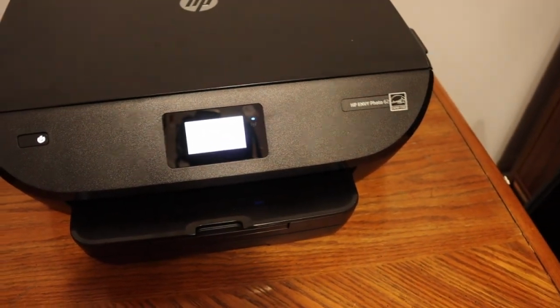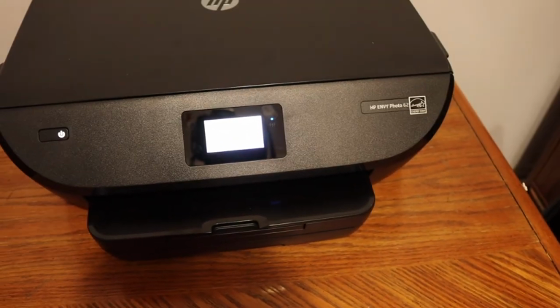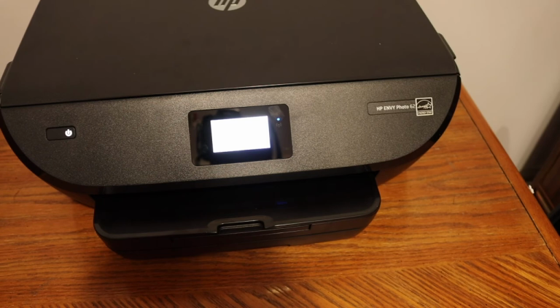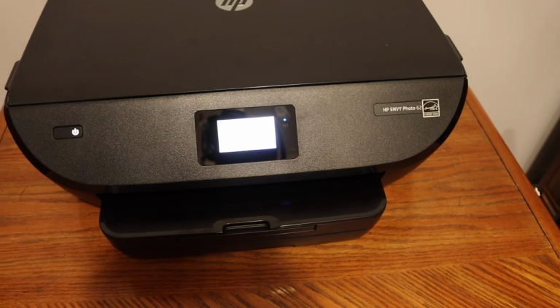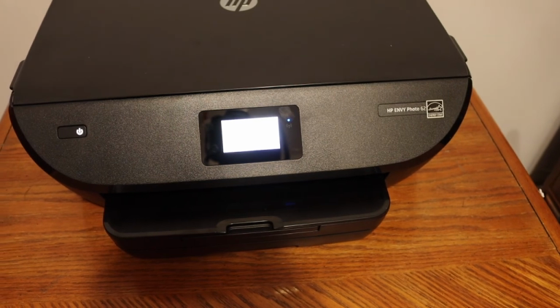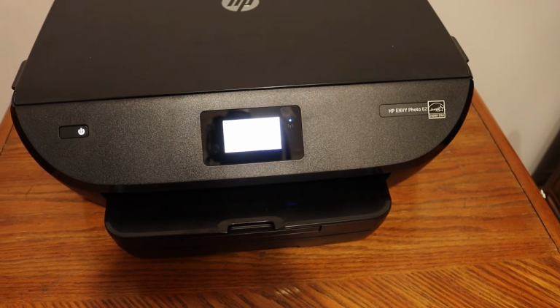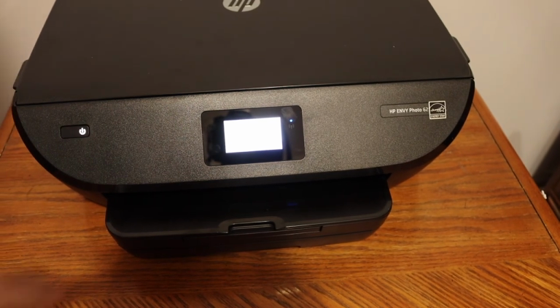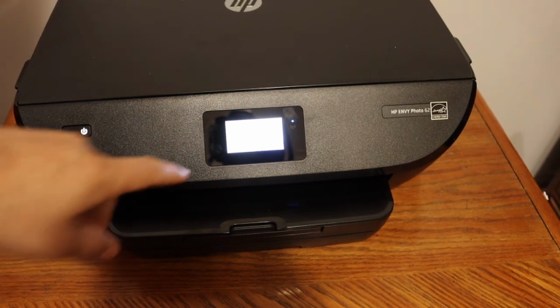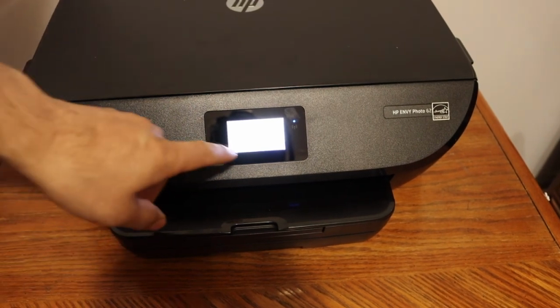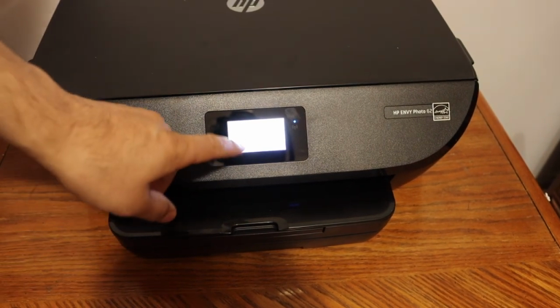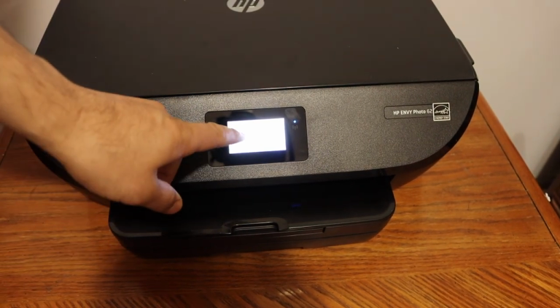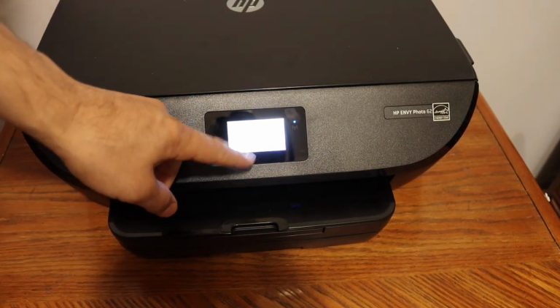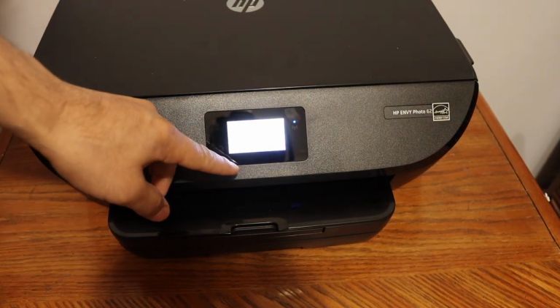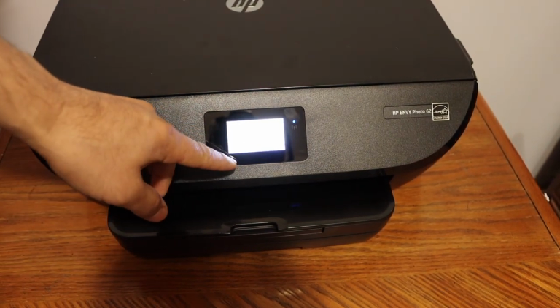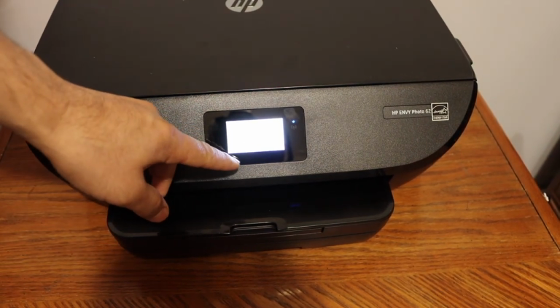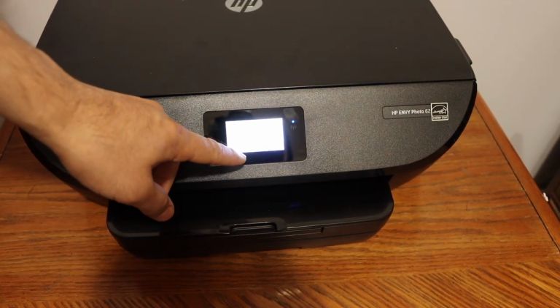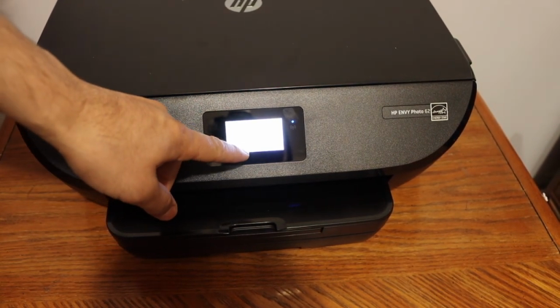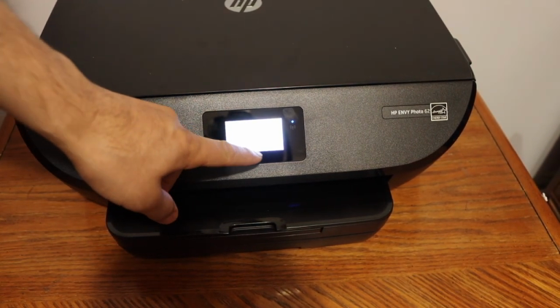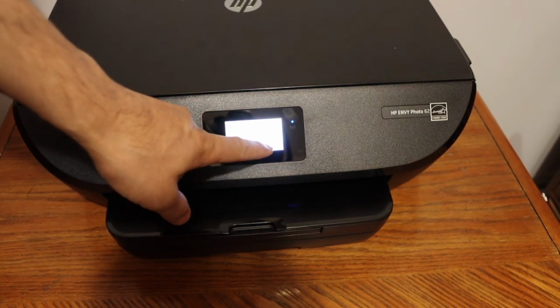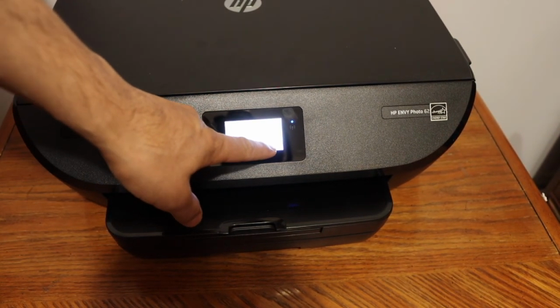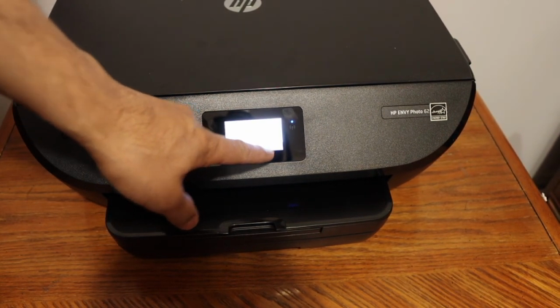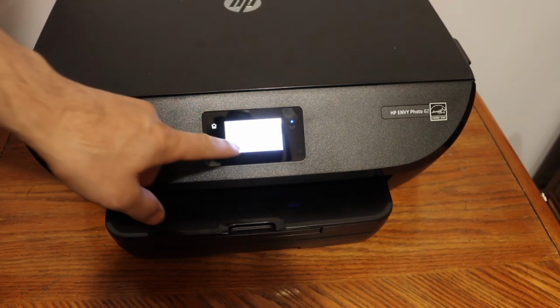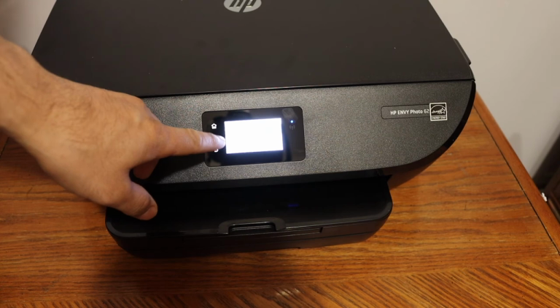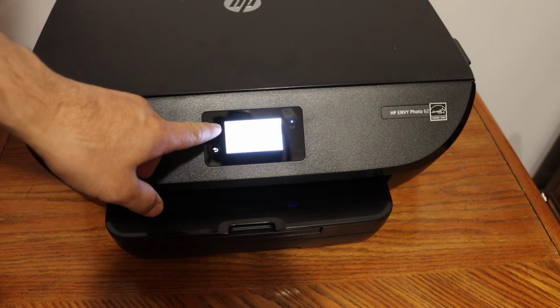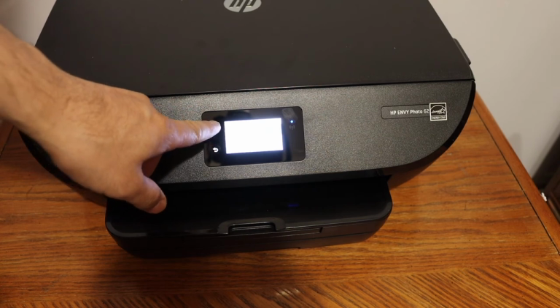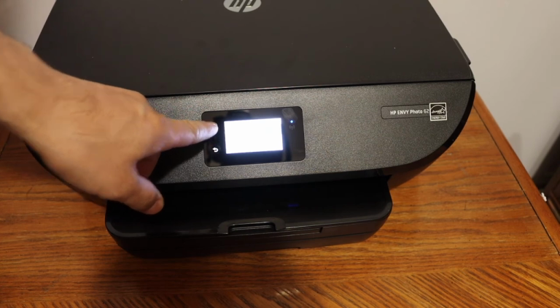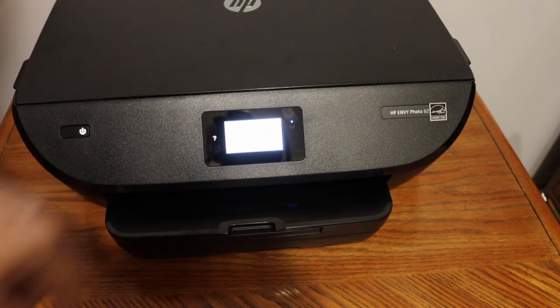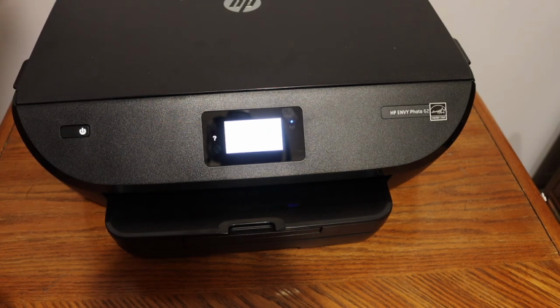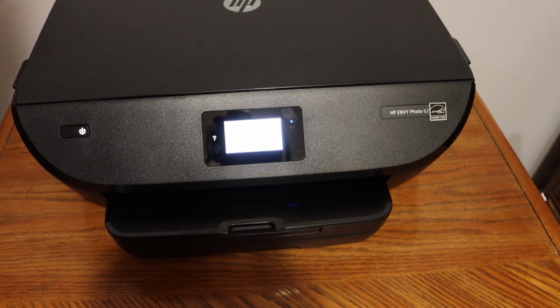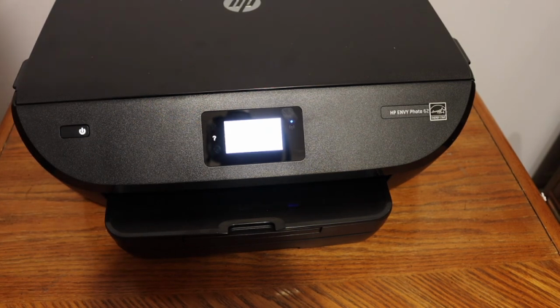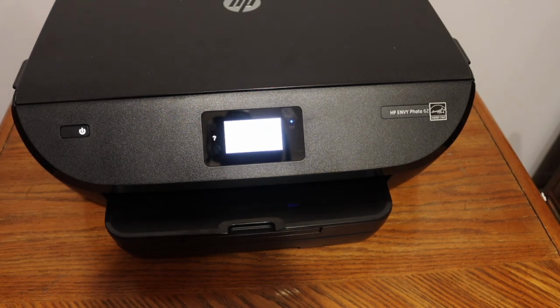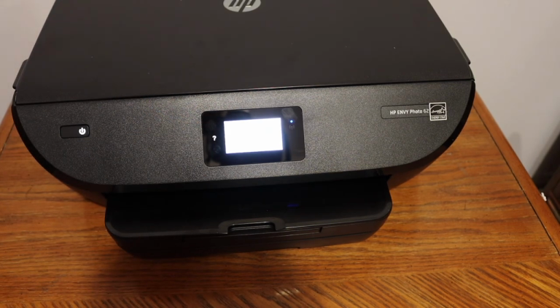You can also print the printer report from here if you want, otherwise click OK and go to the home button. Thanks for watching.